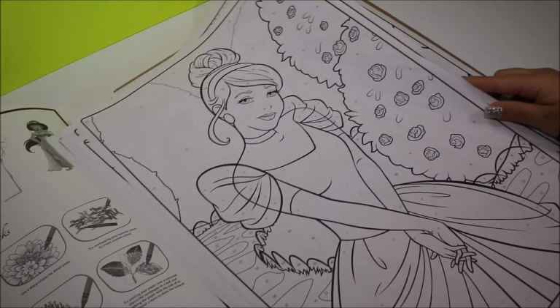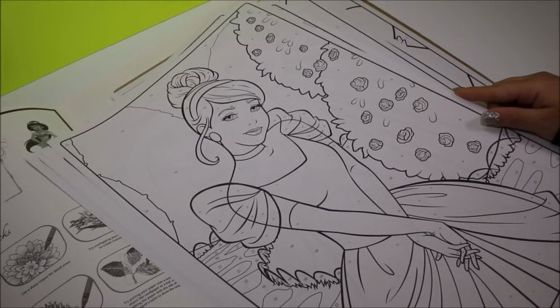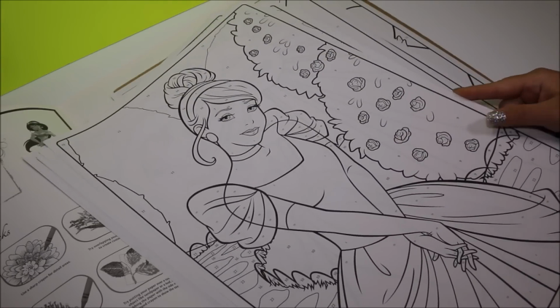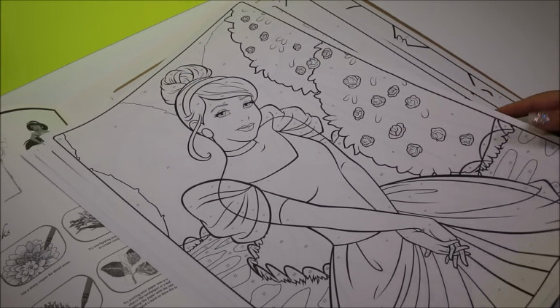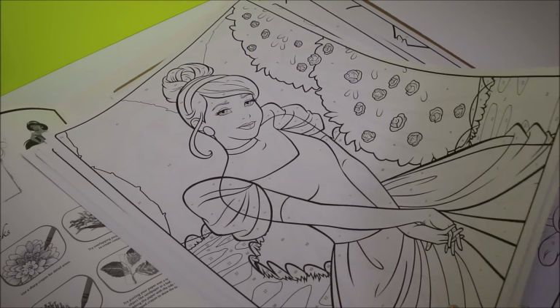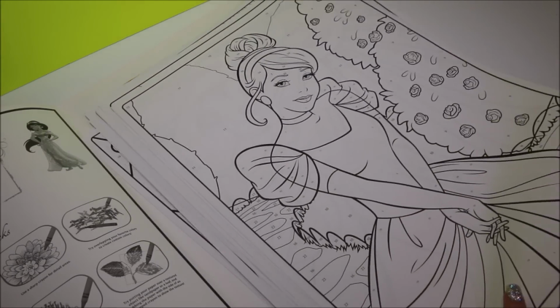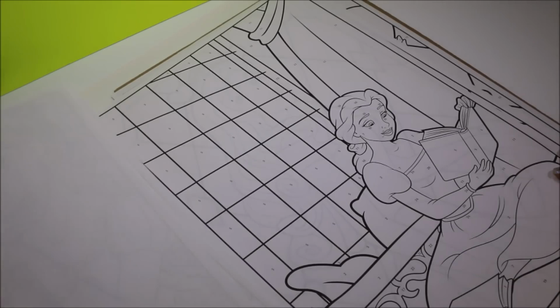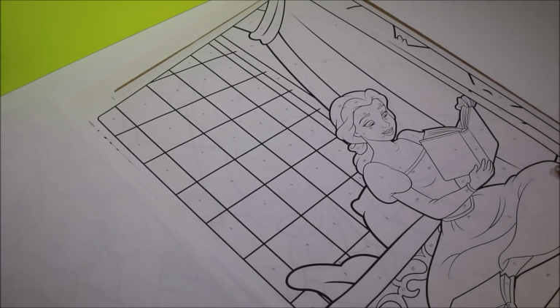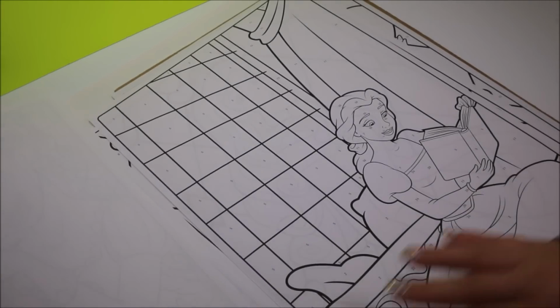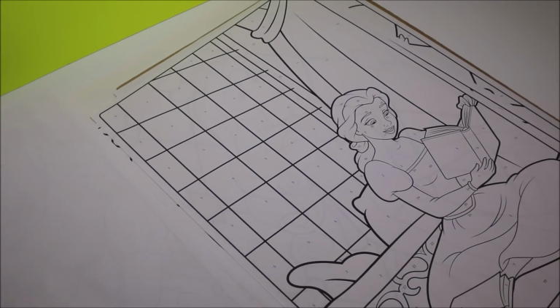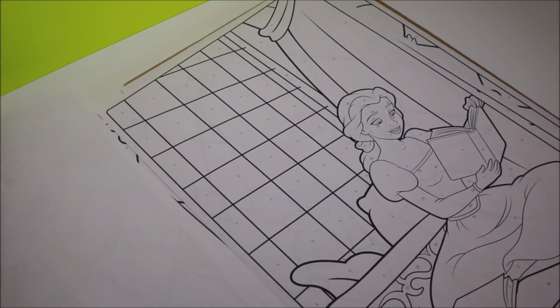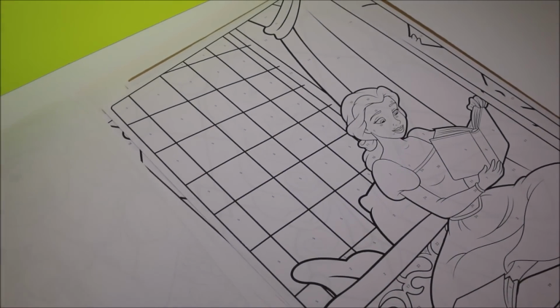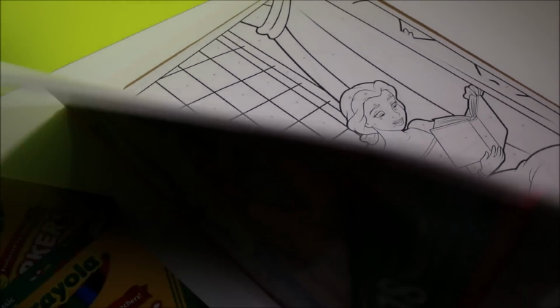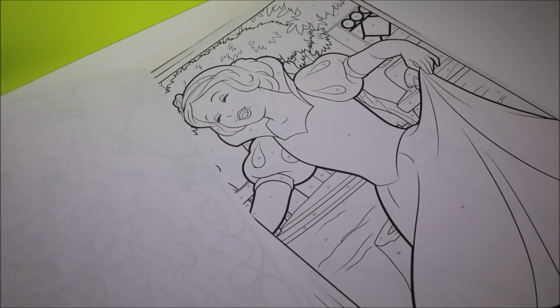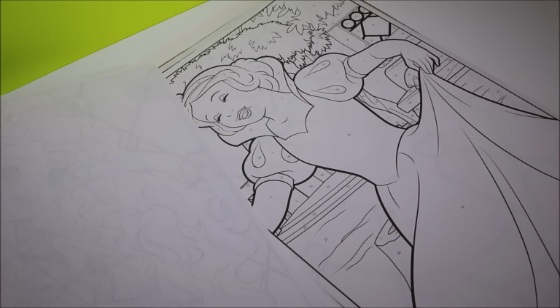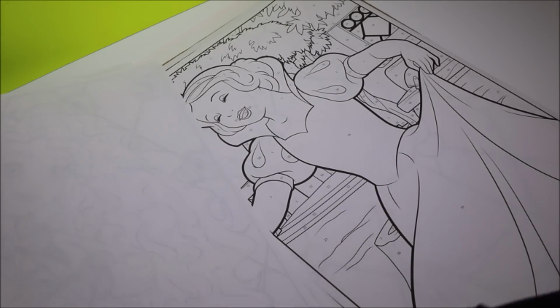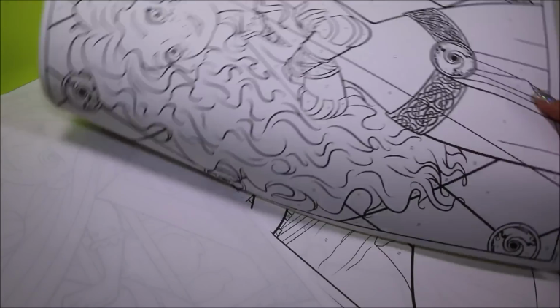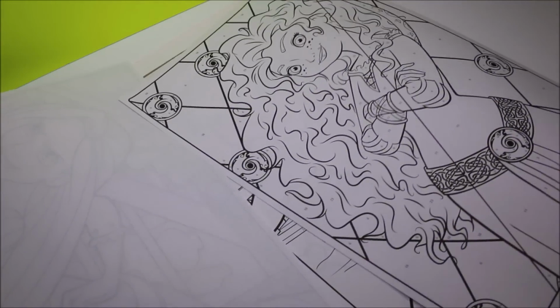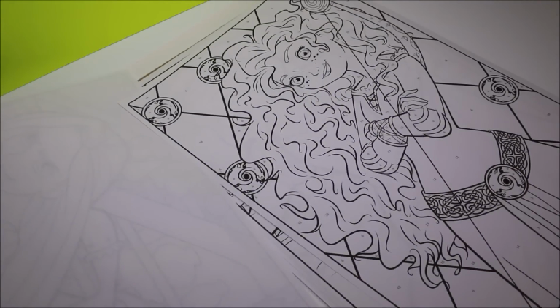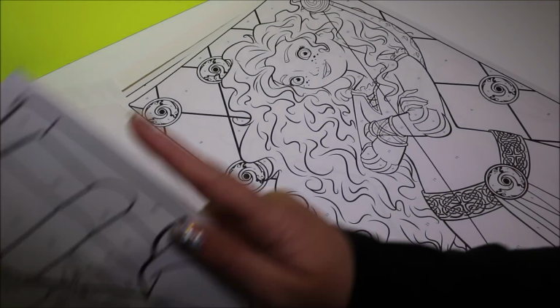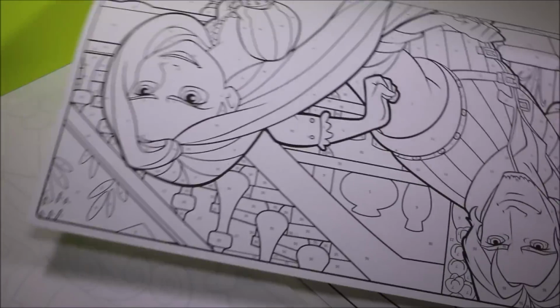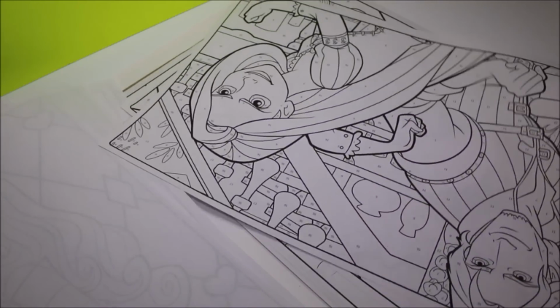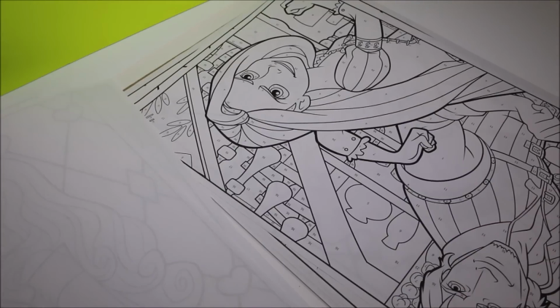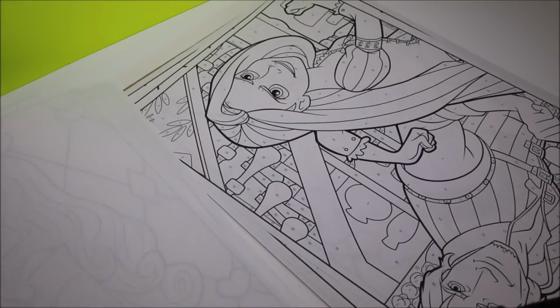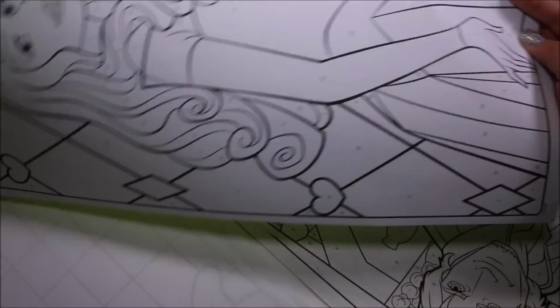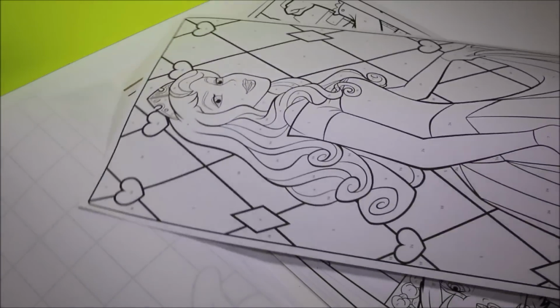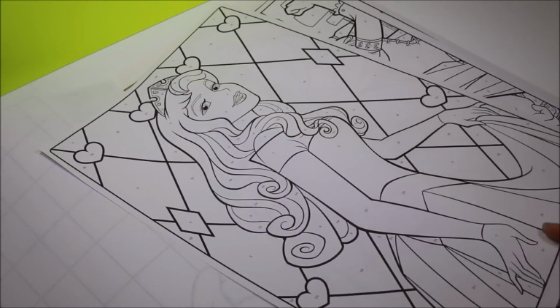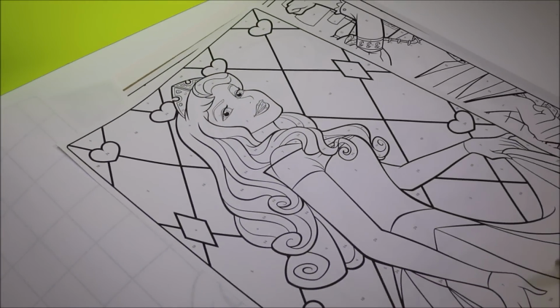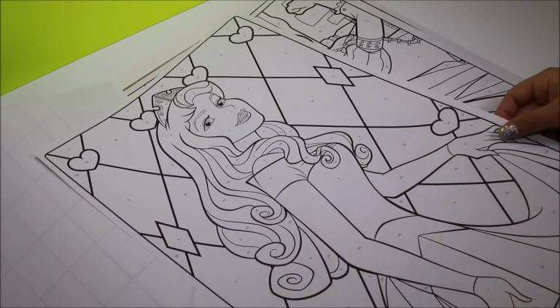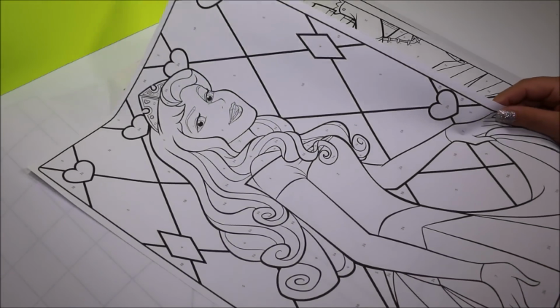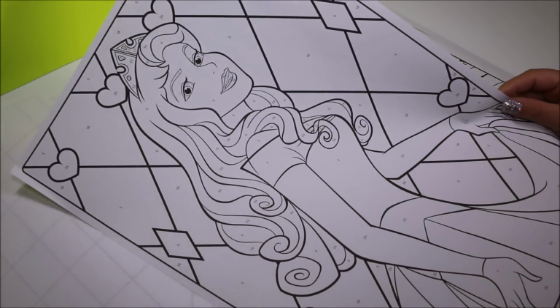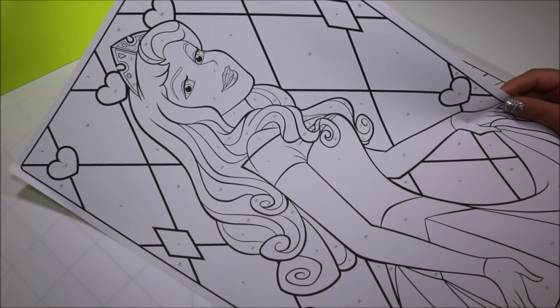Which one should I color, guys? It's so hard to make a decision! I think I really want to color the one with Sleeping Beauty! Snow White? No! Merida? No! Ding, ding, ding! Here's the winner! Now let's color!